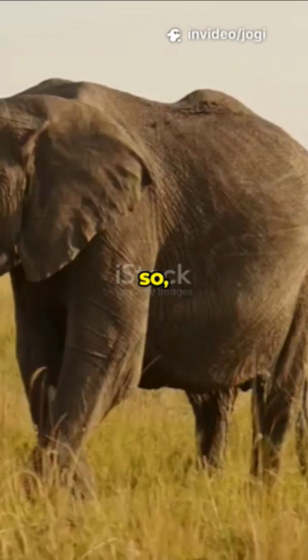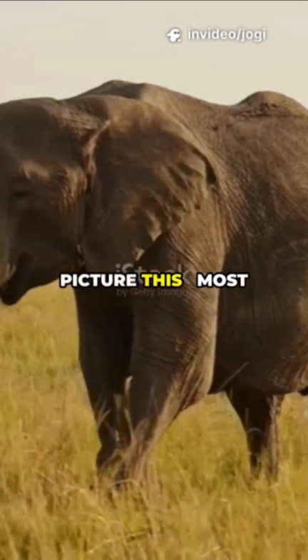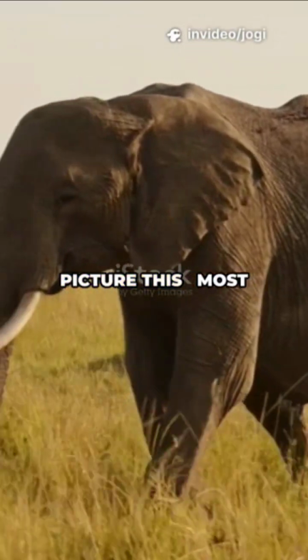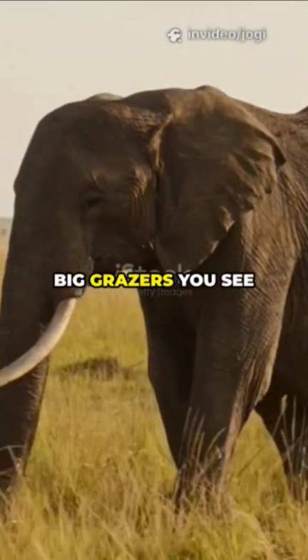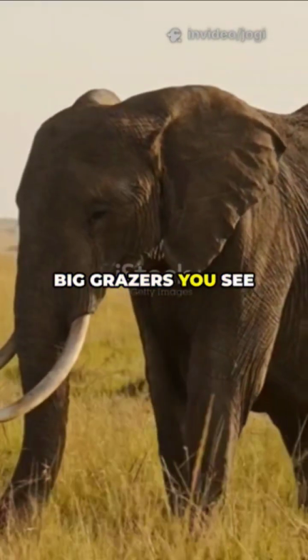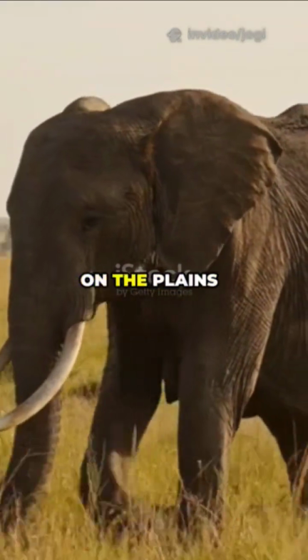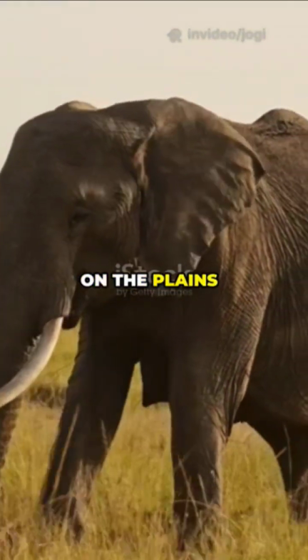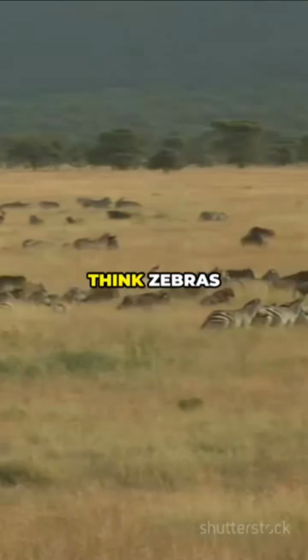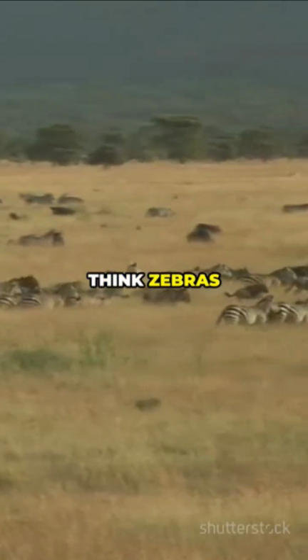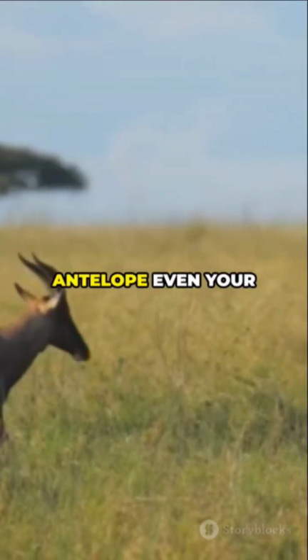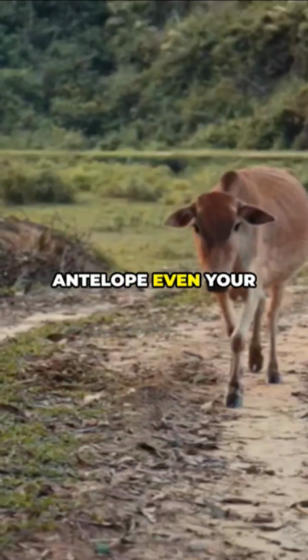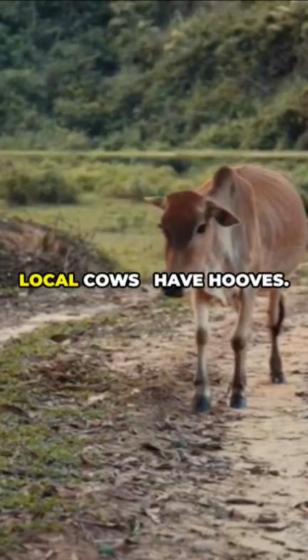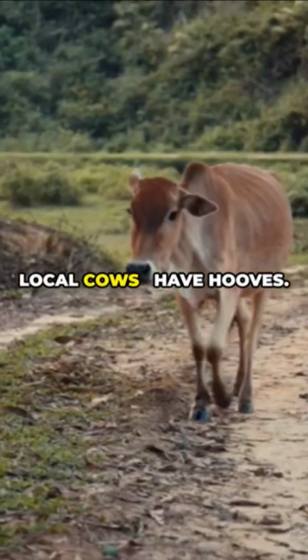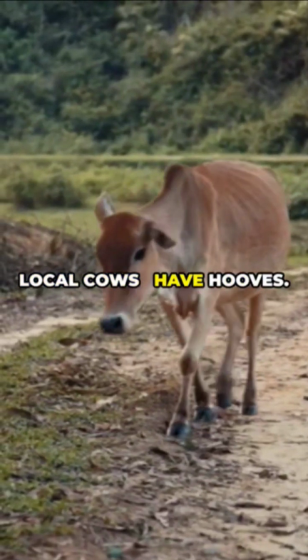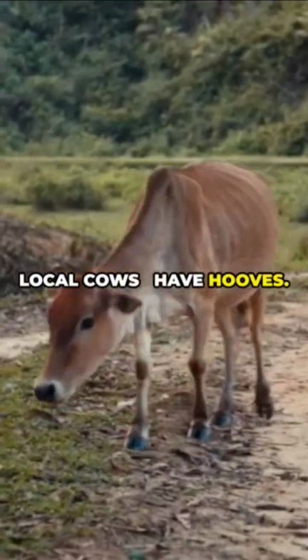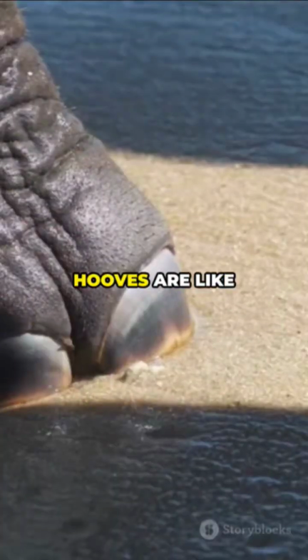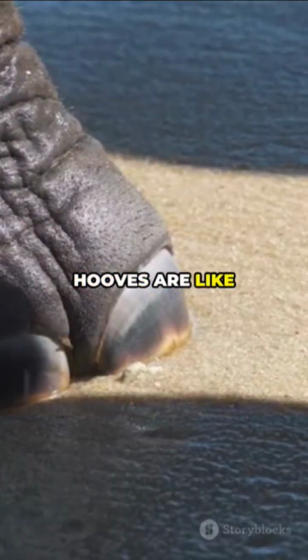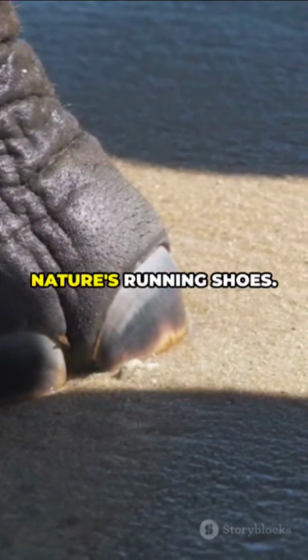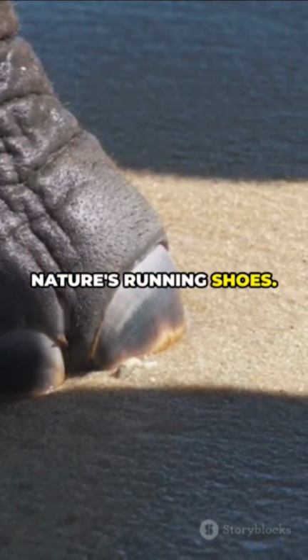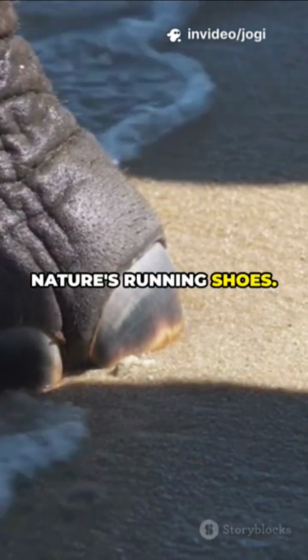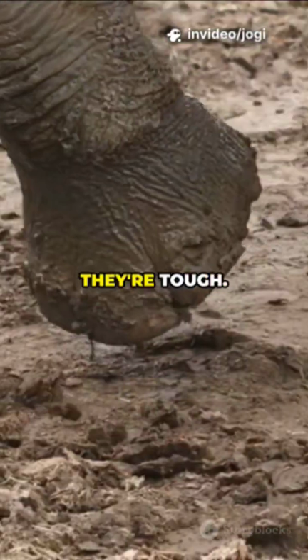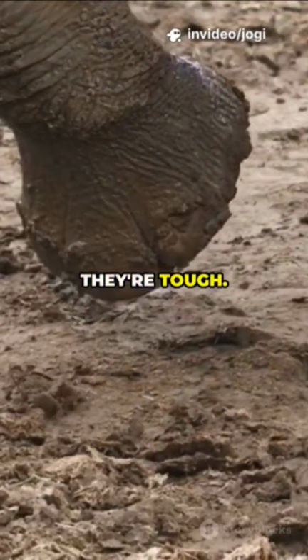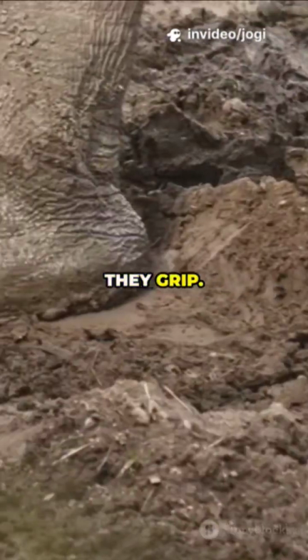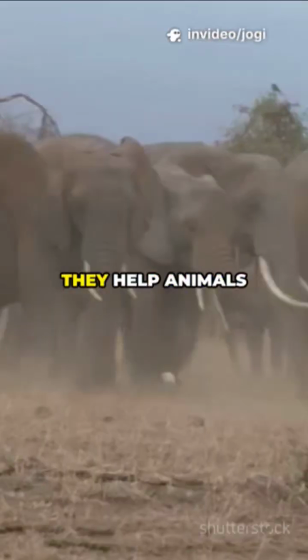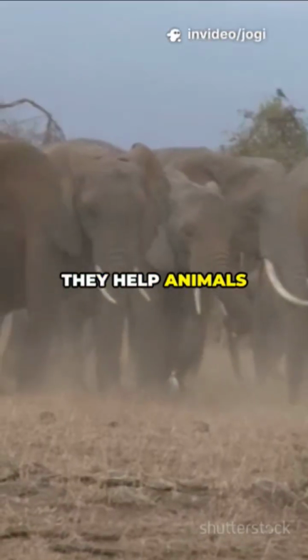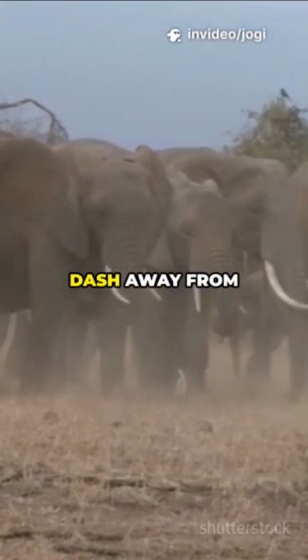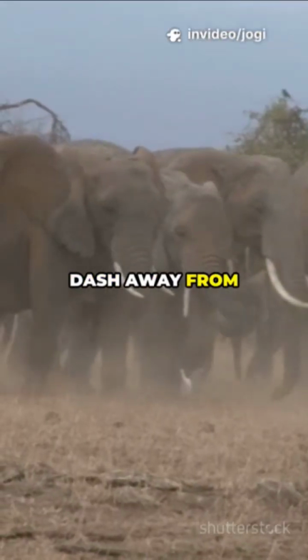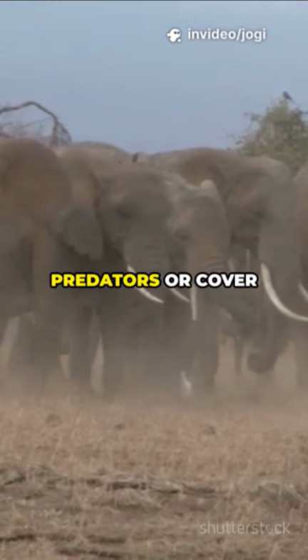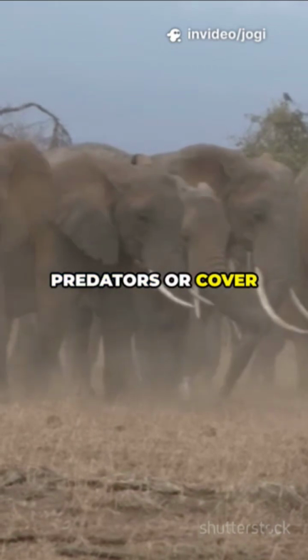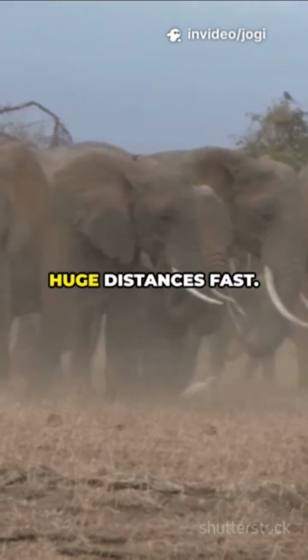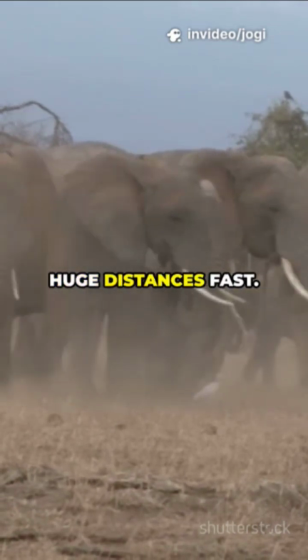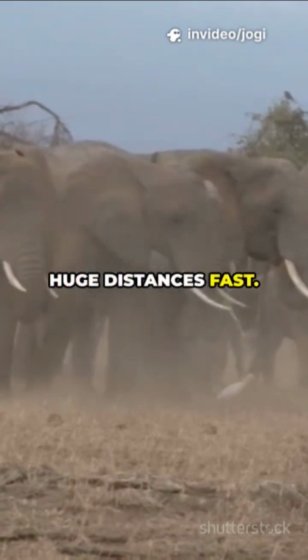Picture this: most big grazers you see on the plains — think zebras, antelope, even your local cows — have hooves. Hooves are like nature's running shoes. They're tough, they grip, they help animals dash away from predators or cover huge distances fast.